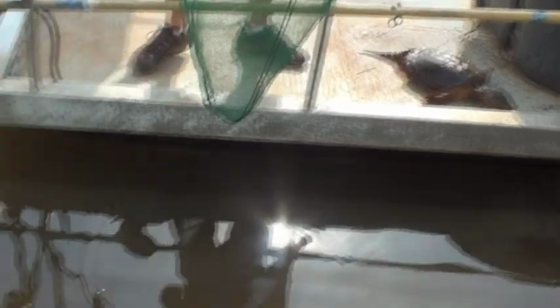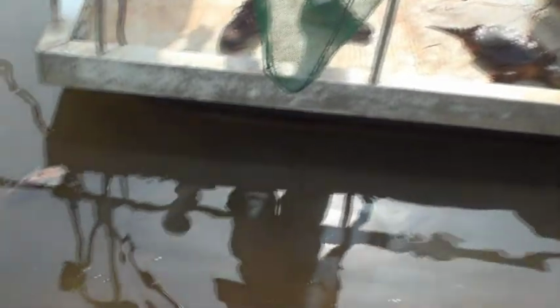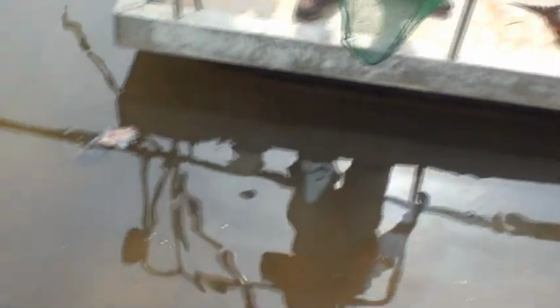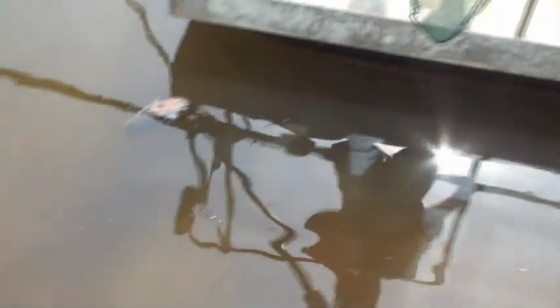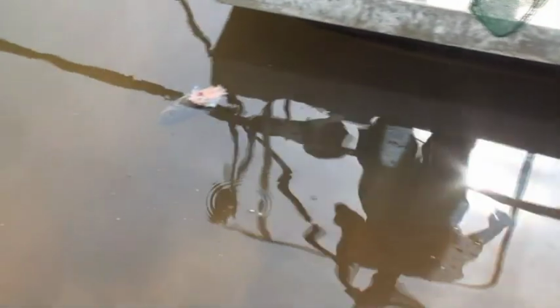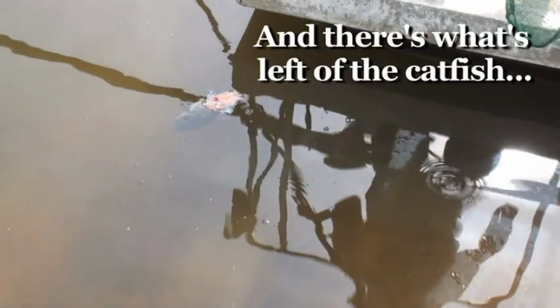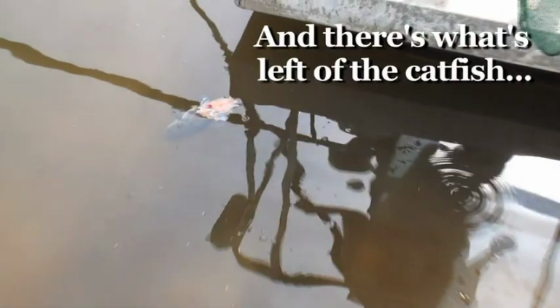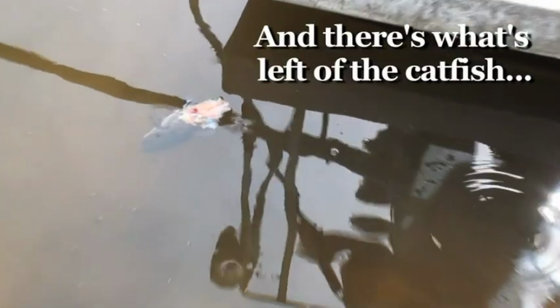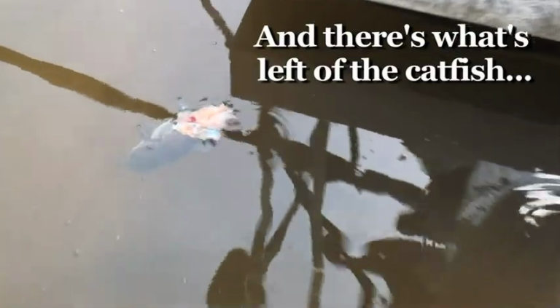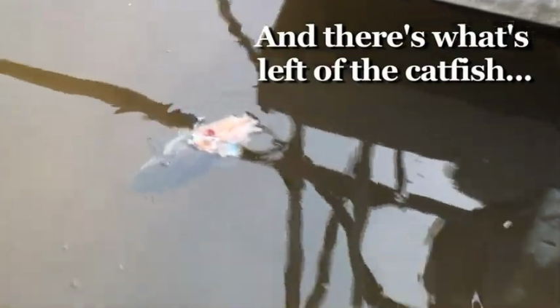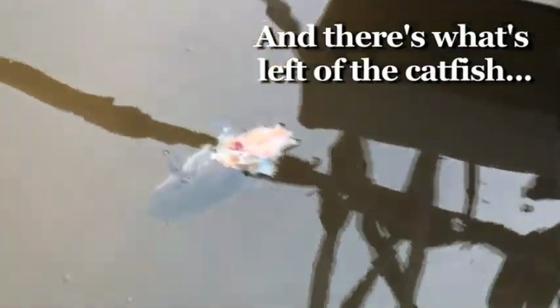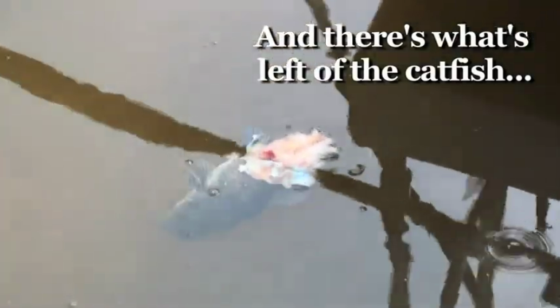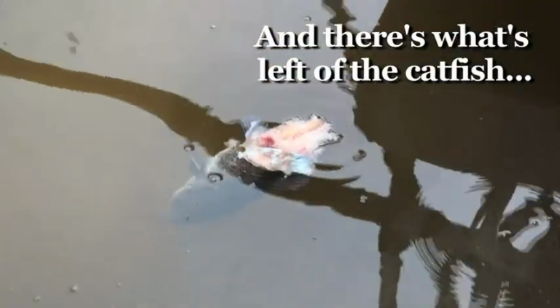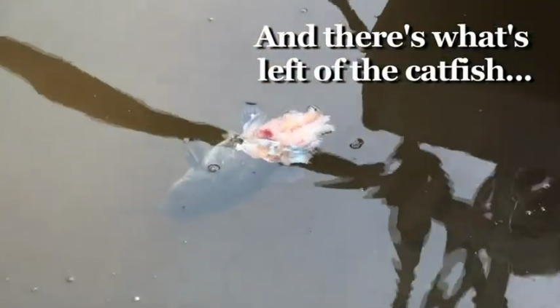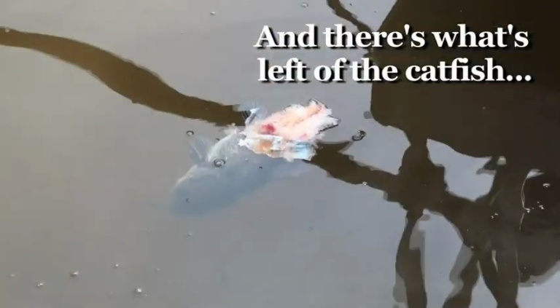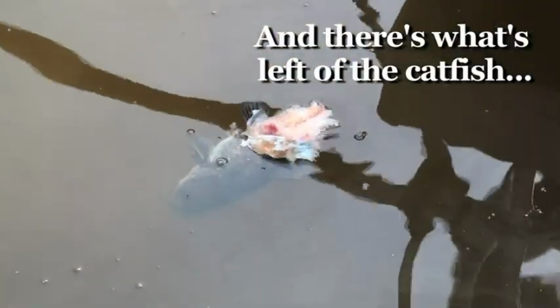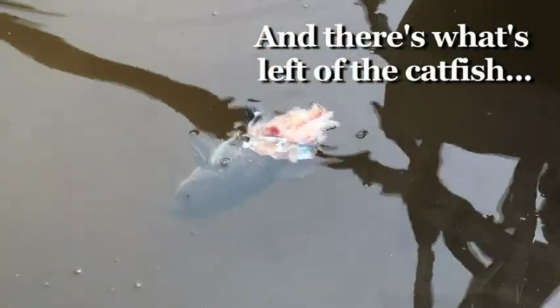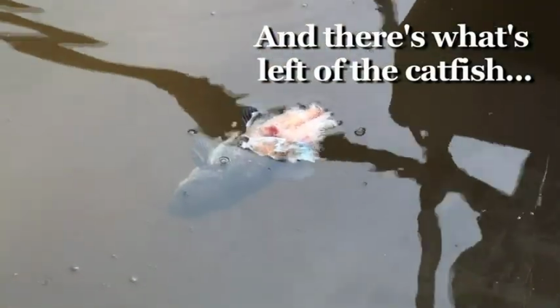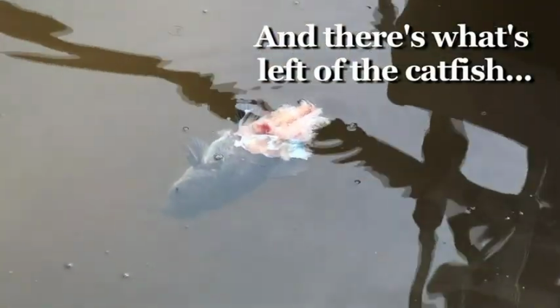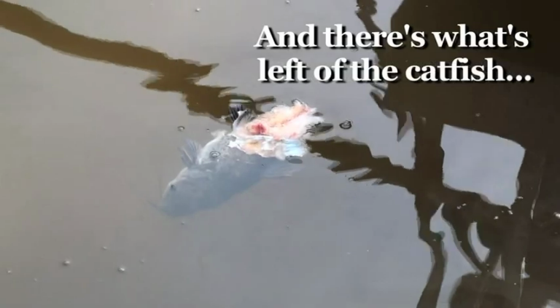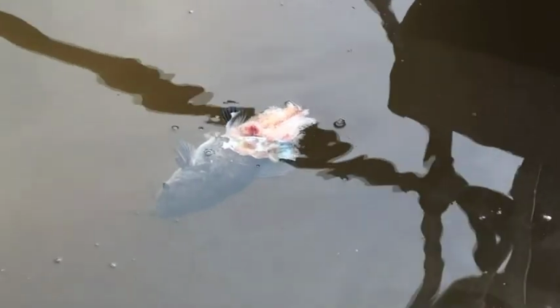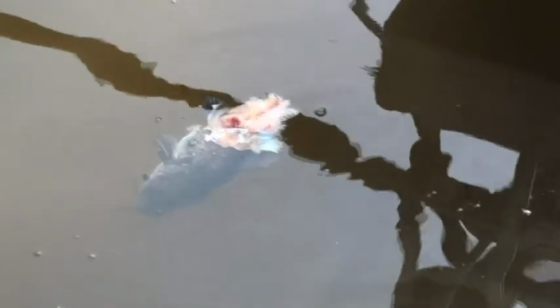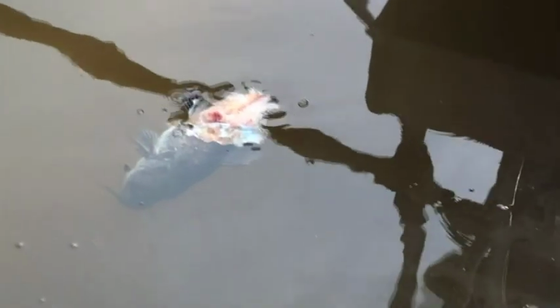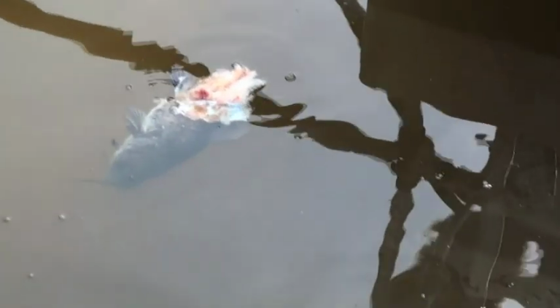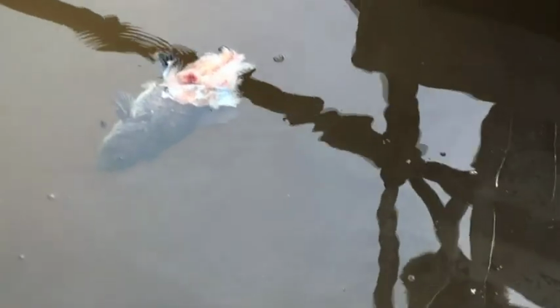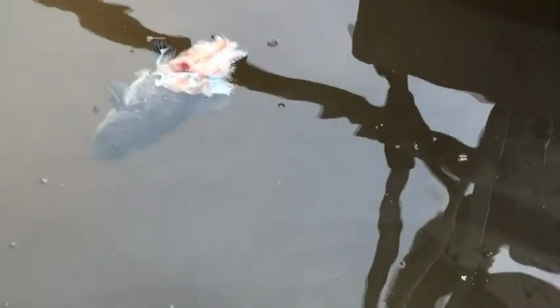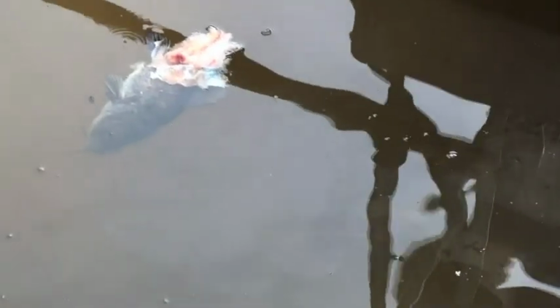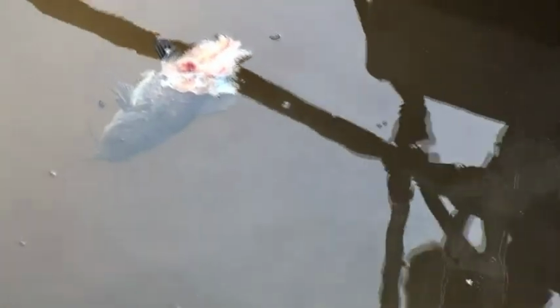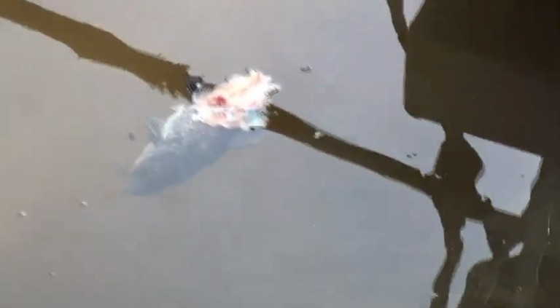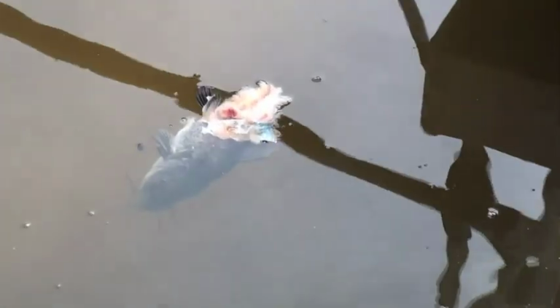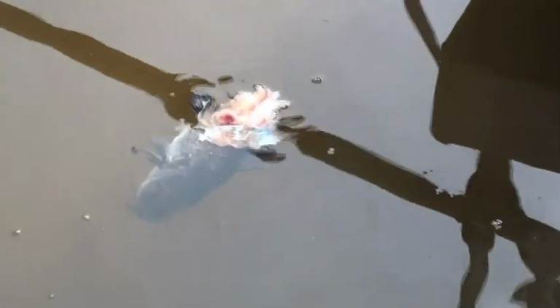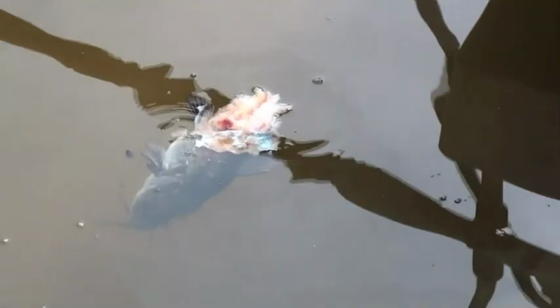Dang — he was eating a dead catfish. No, the catfish is still alive. Look — he's still moving.